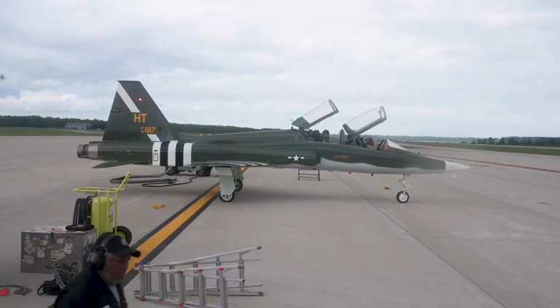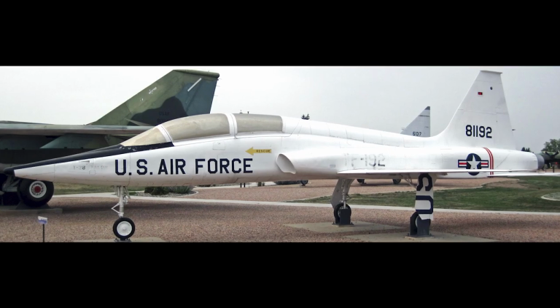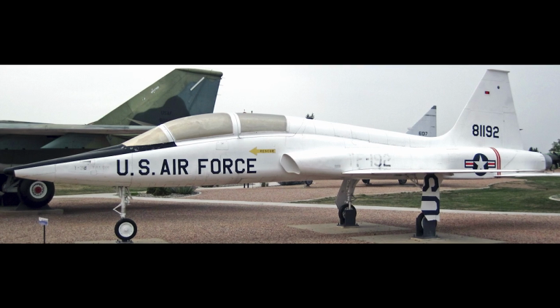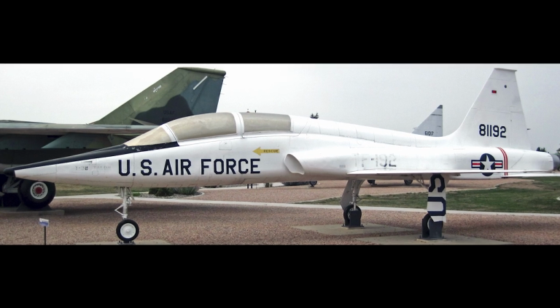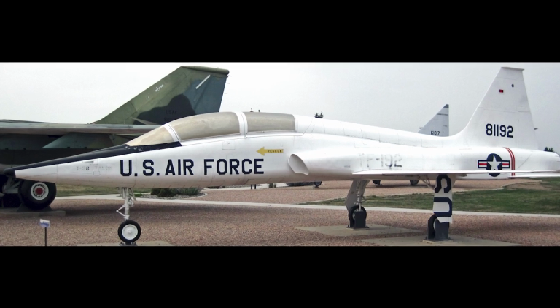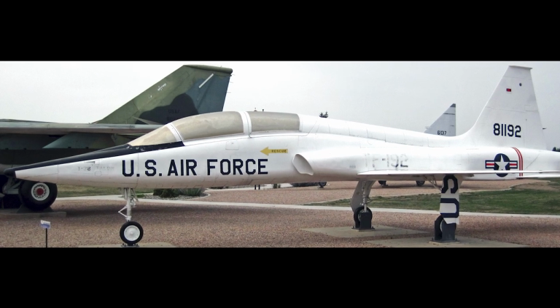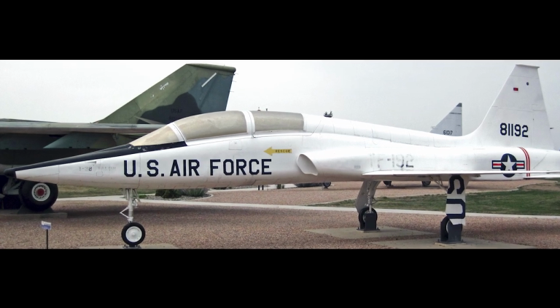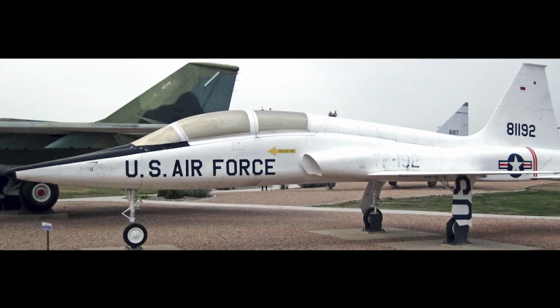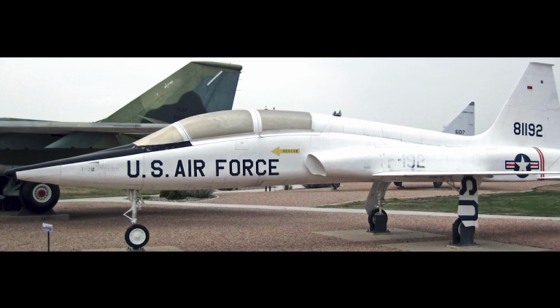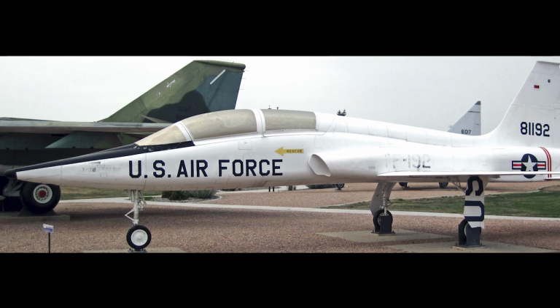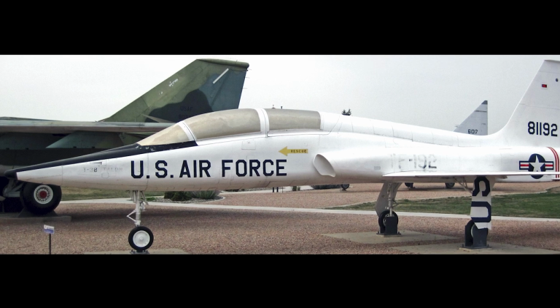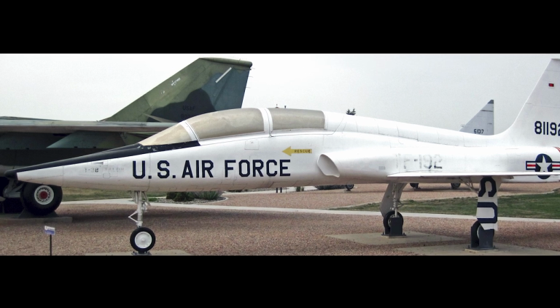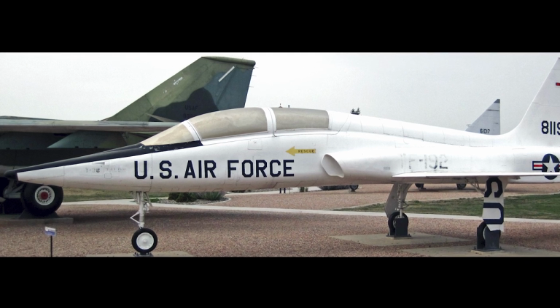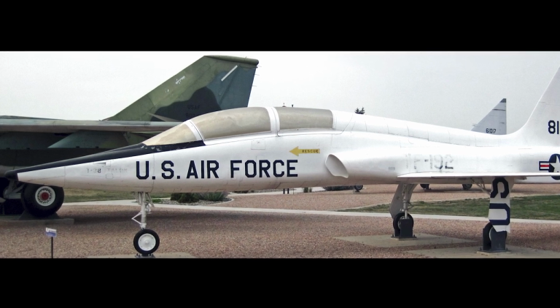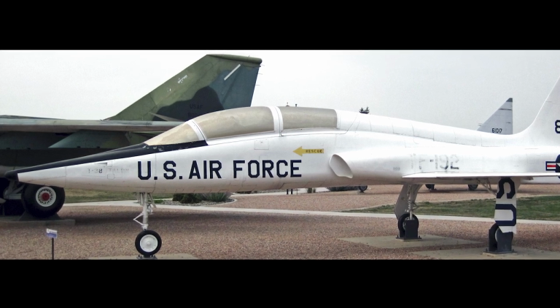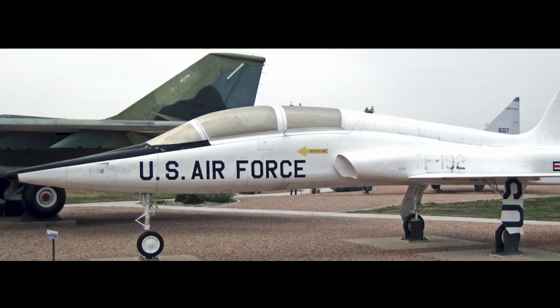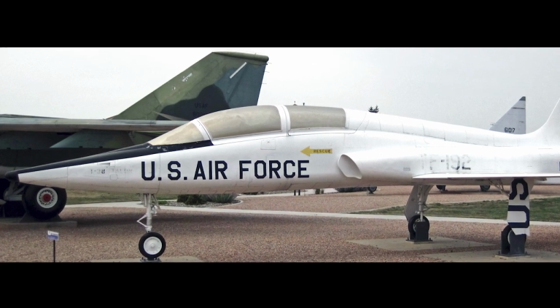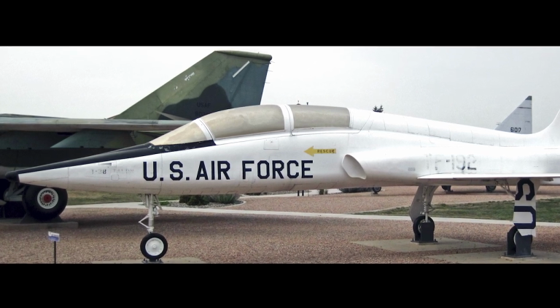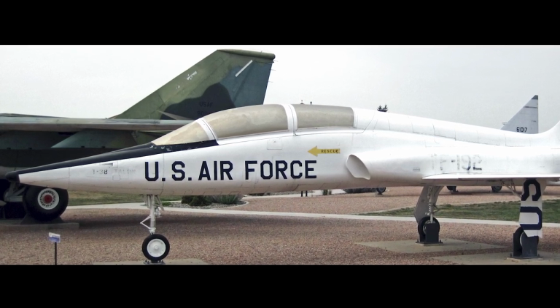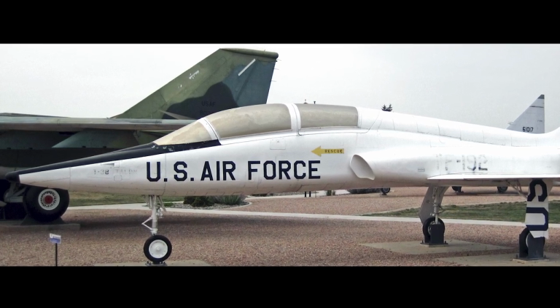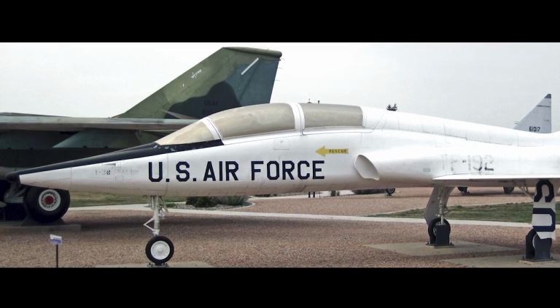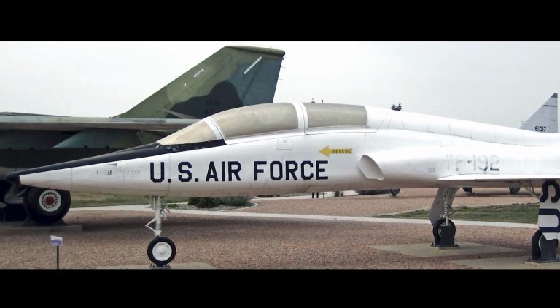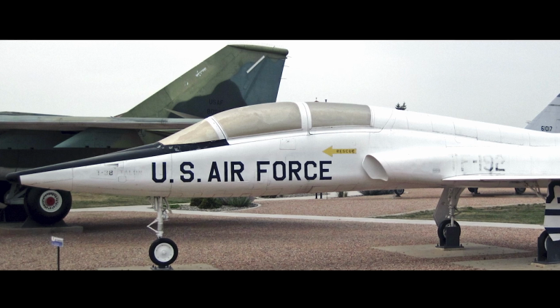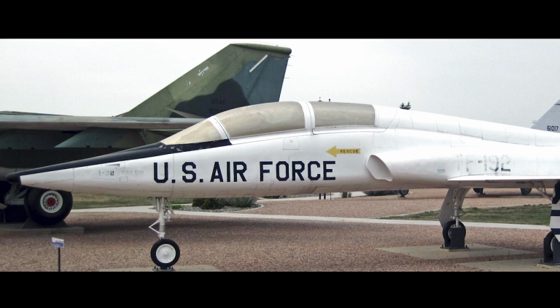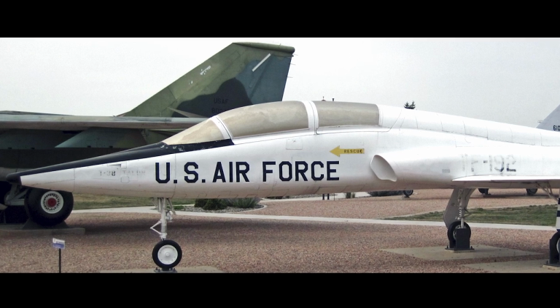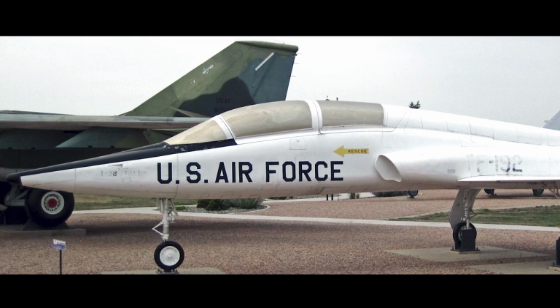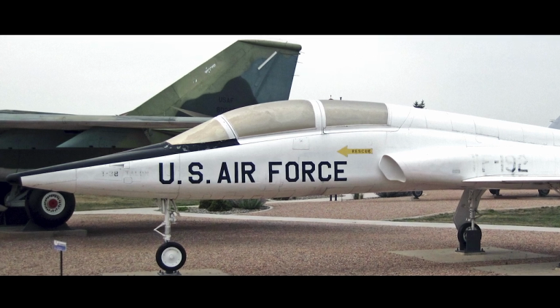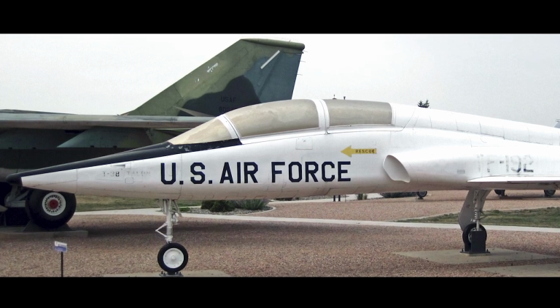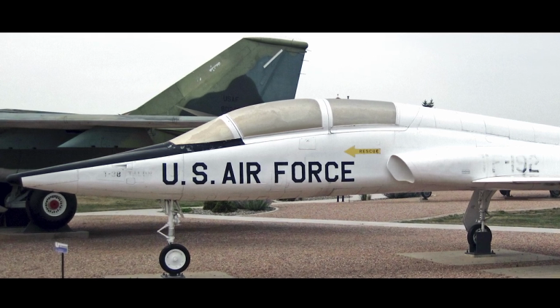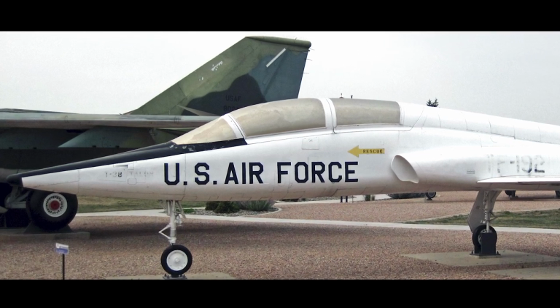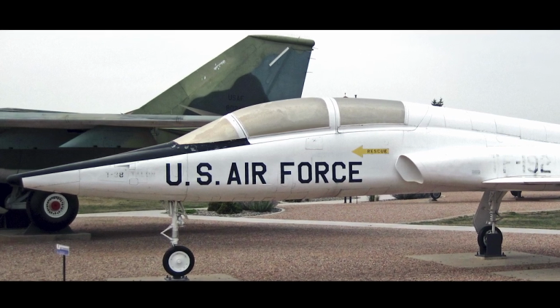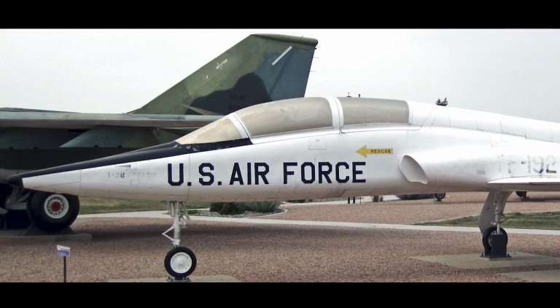The first aircraft, designated the T-38, flew for the first time on April 10, 1959. The first production aircraft were delivered in 1961 and officially entered service on March 17.